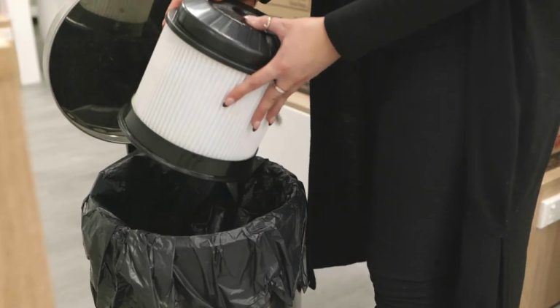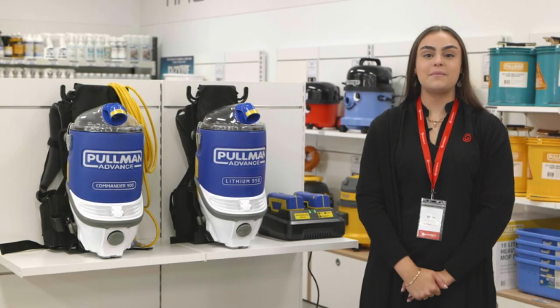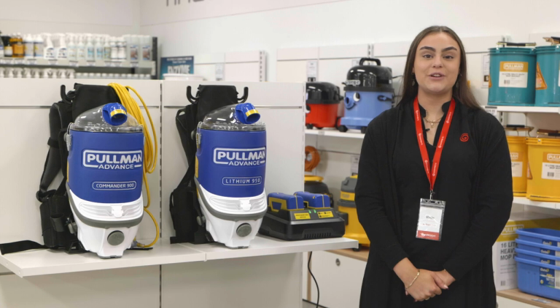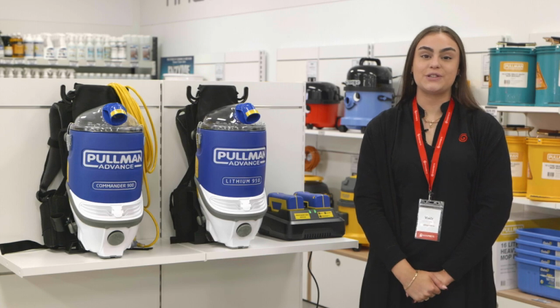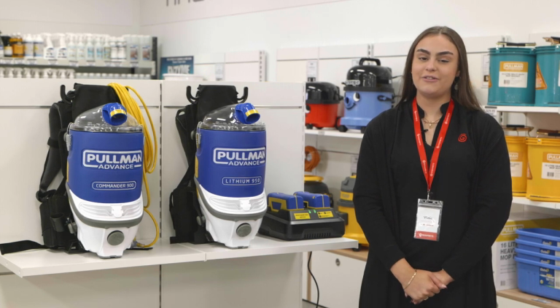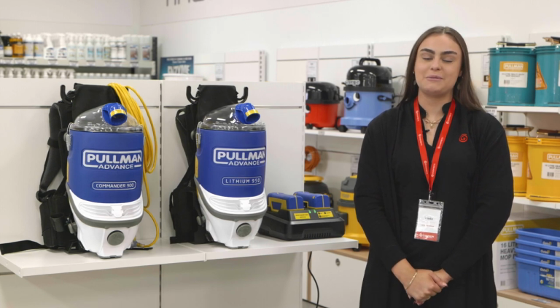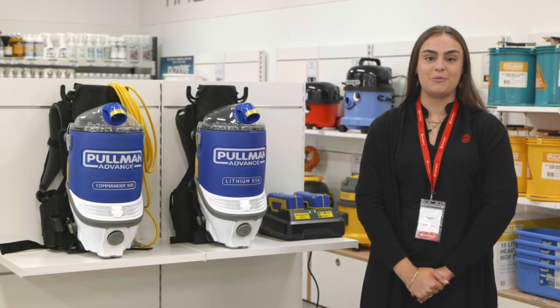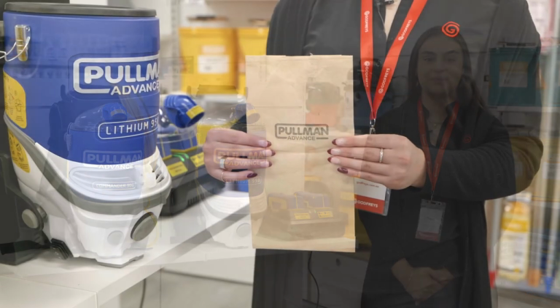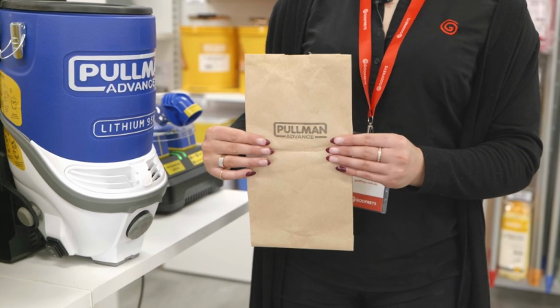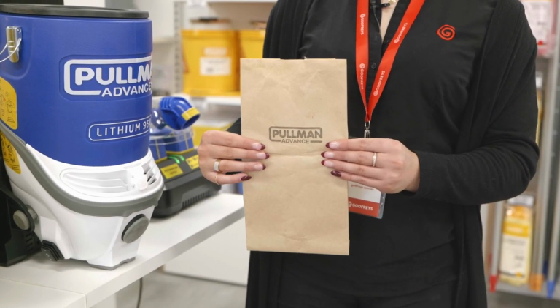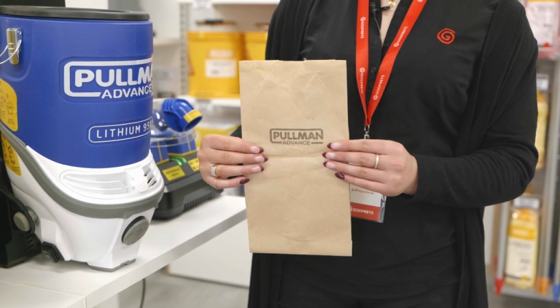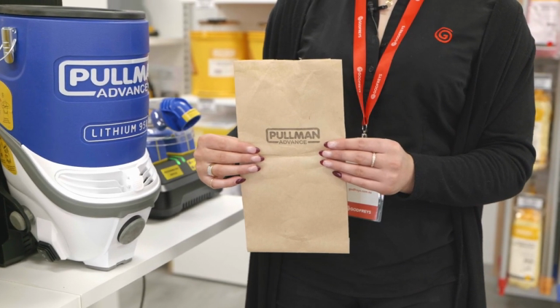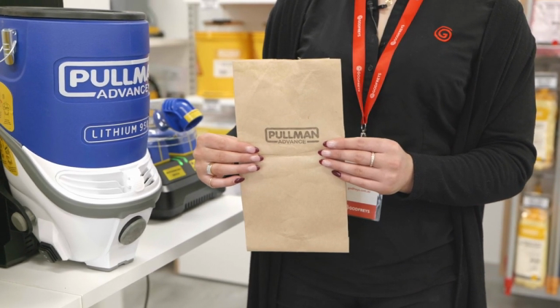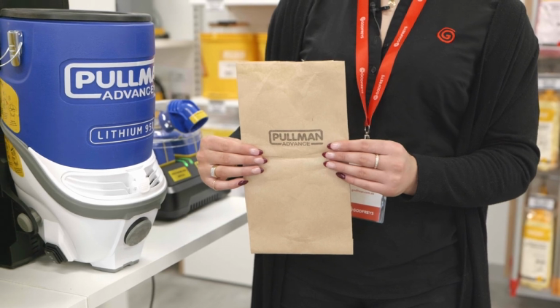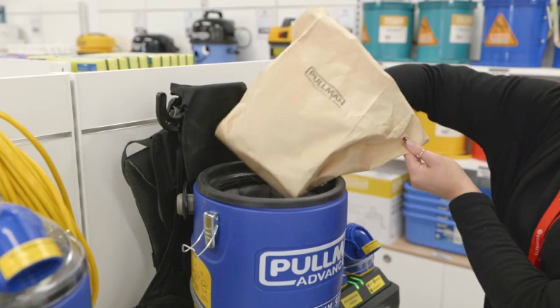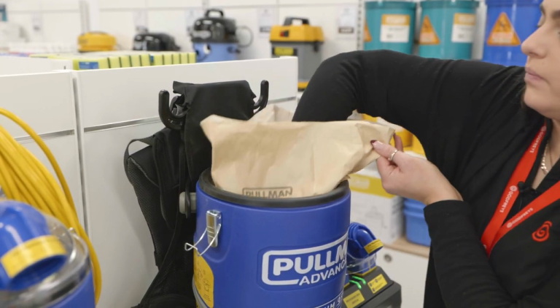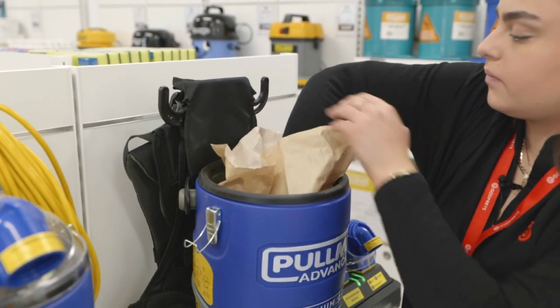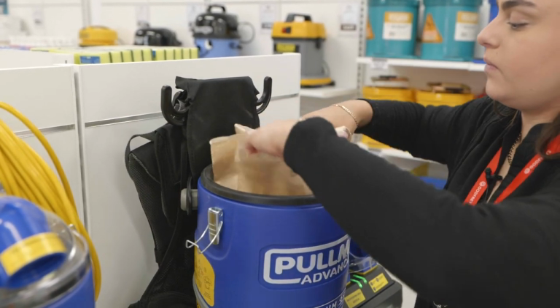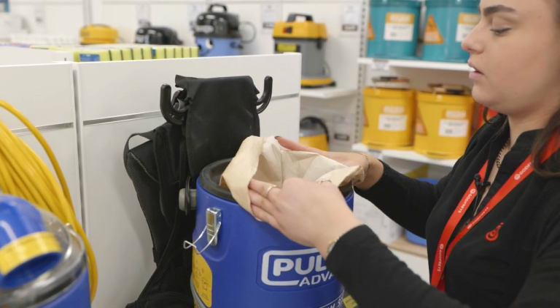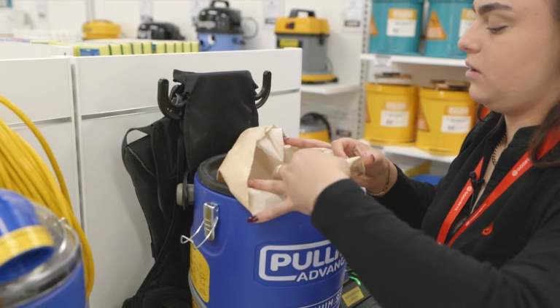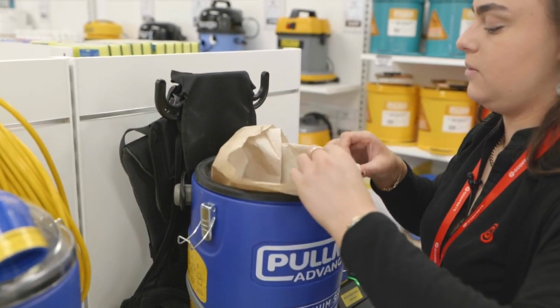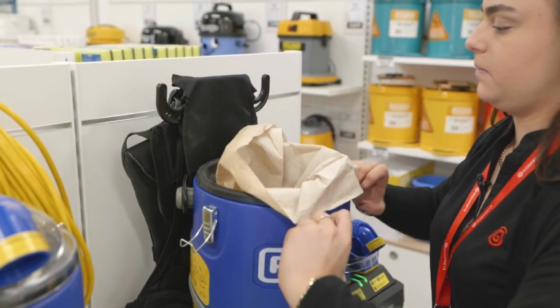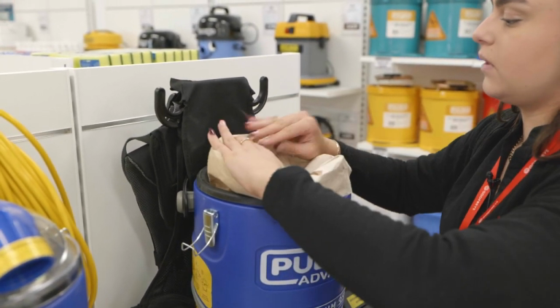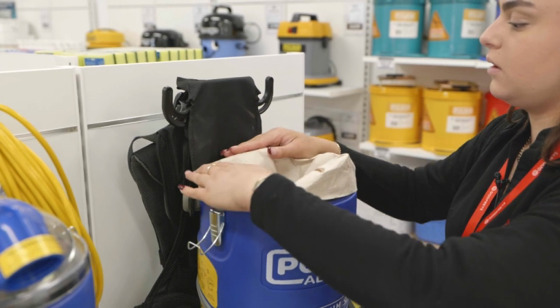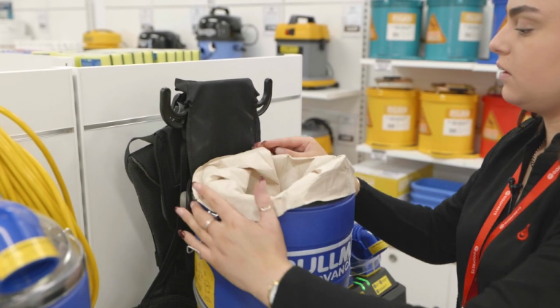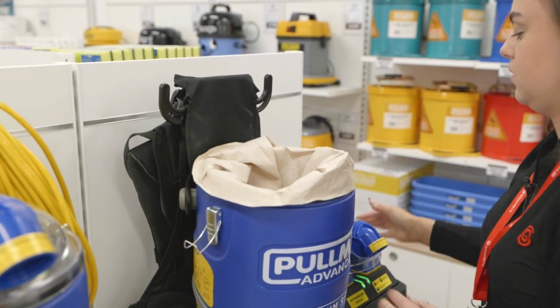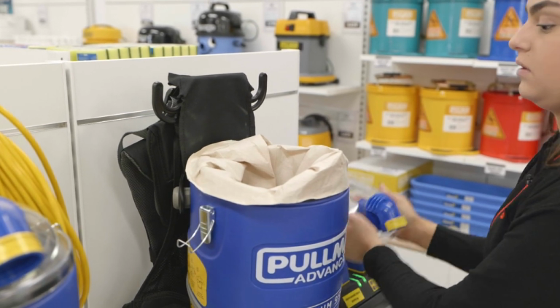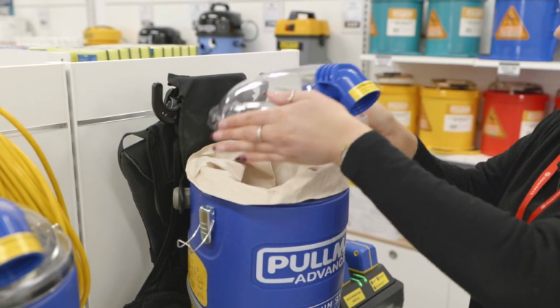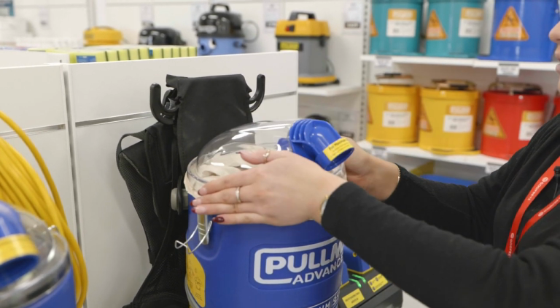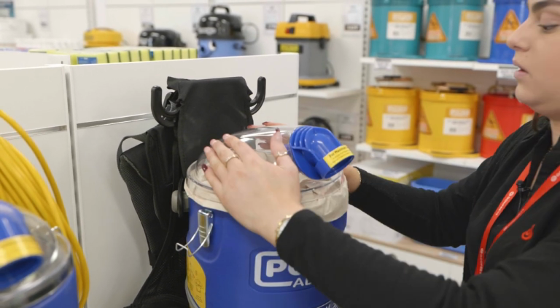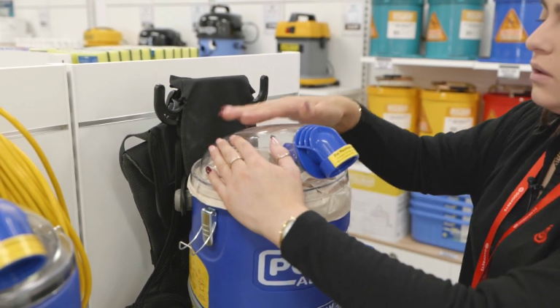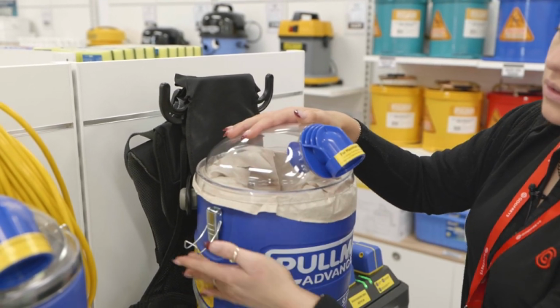We recommend checking your filters regularly for maximum performance. We also recommend using paper bags for an added level of filtration. Put it into the machine just like this and then make sure to fold over the edges. Always ensure that the lid is clamped on properly for maximum suction.